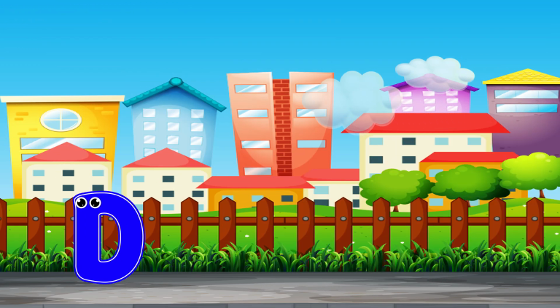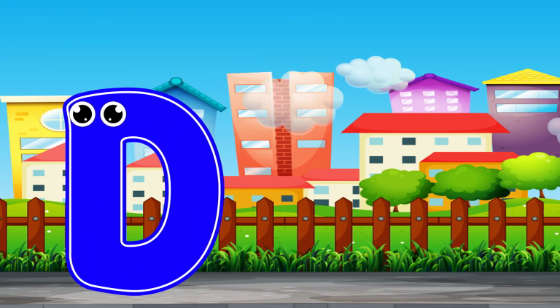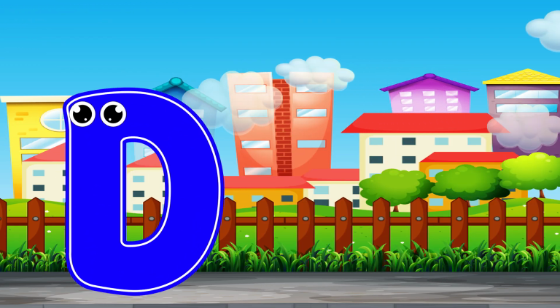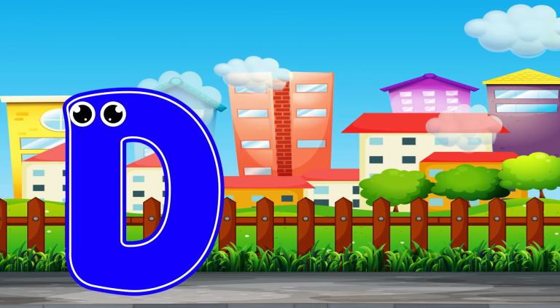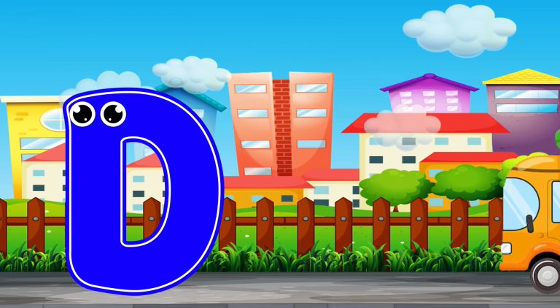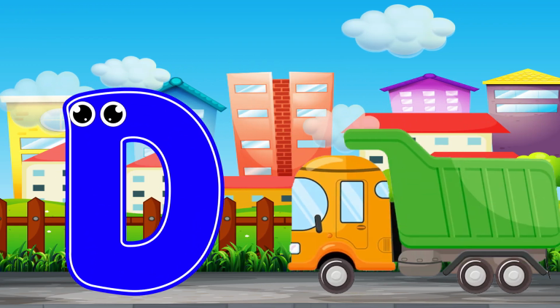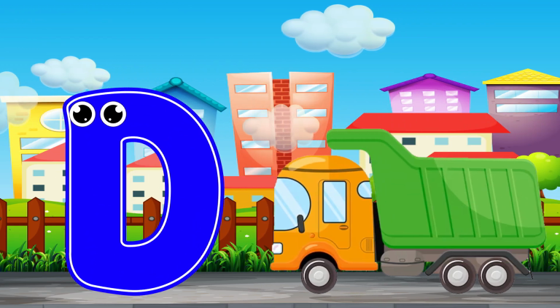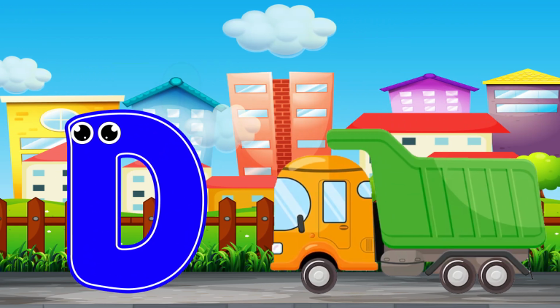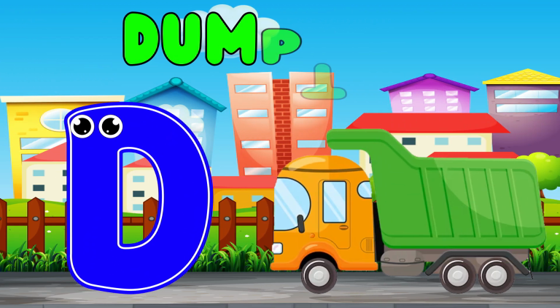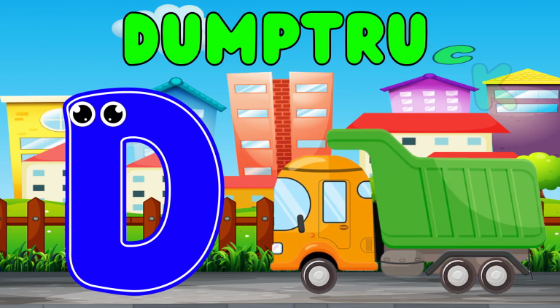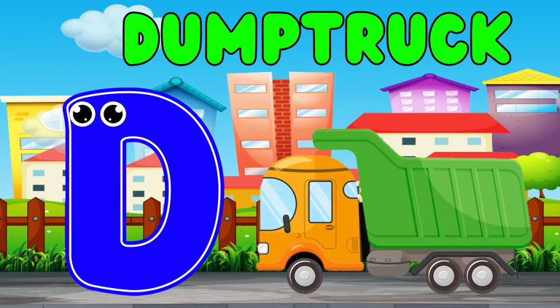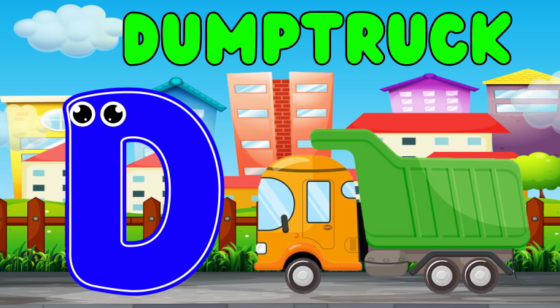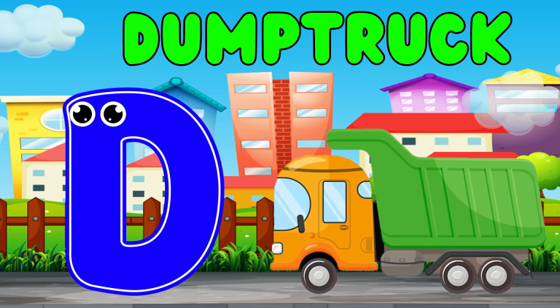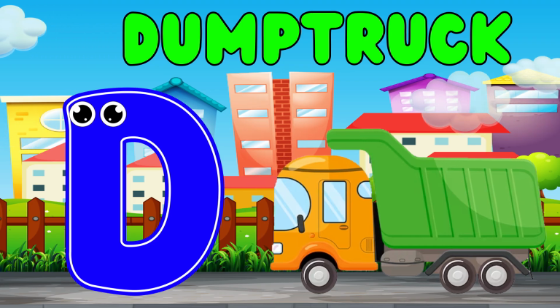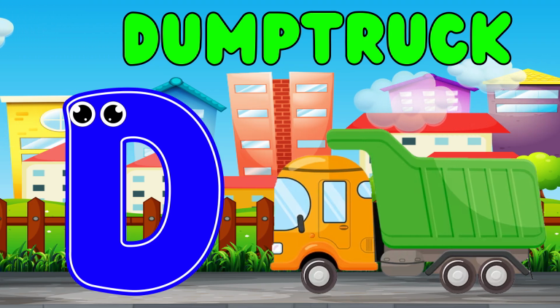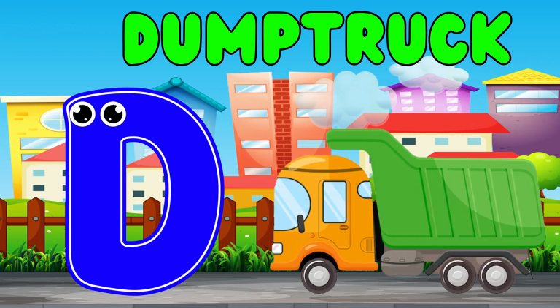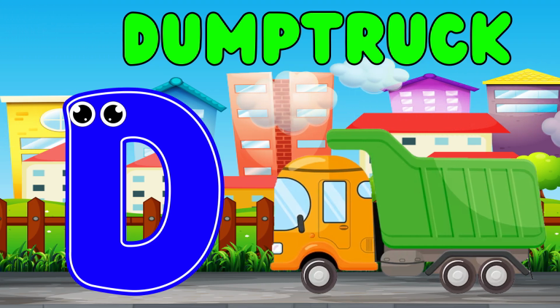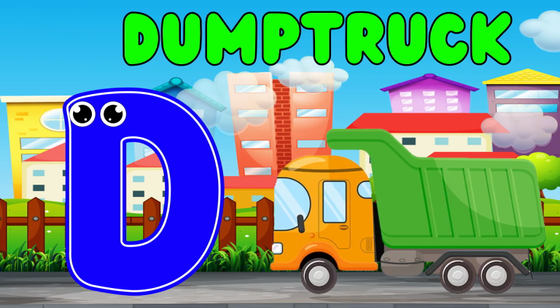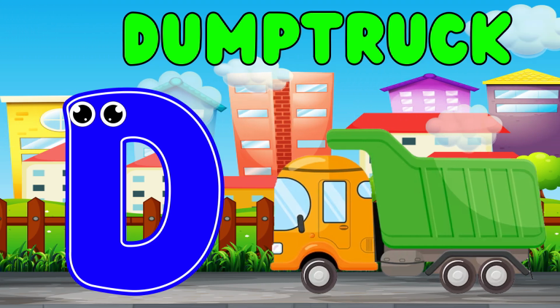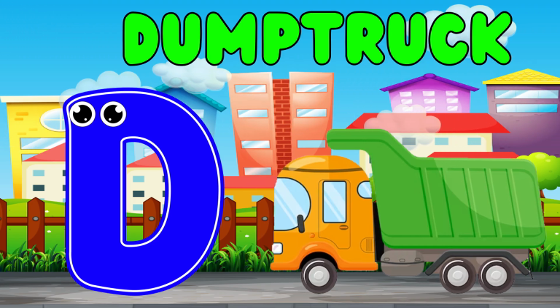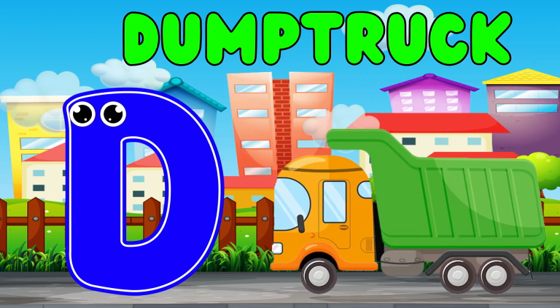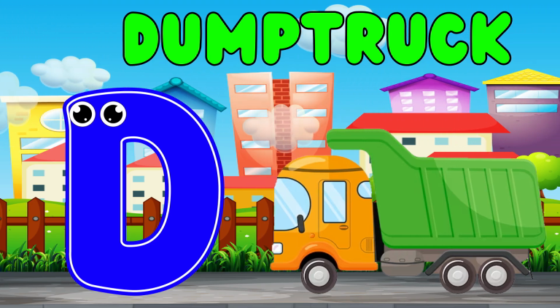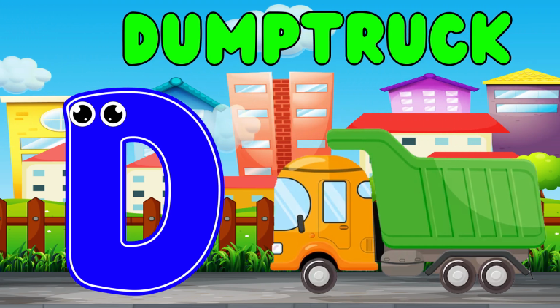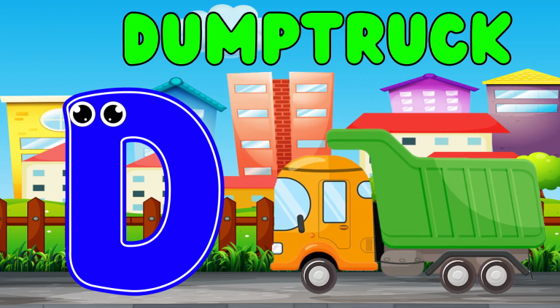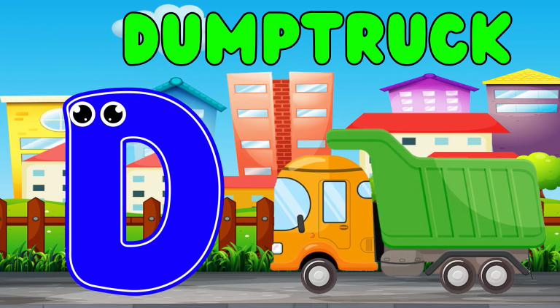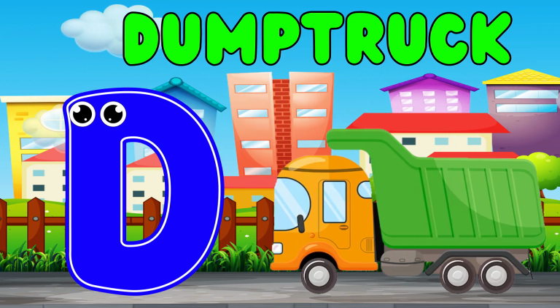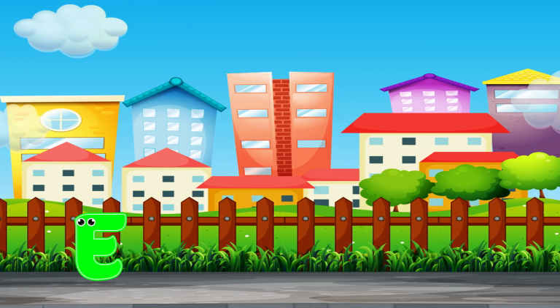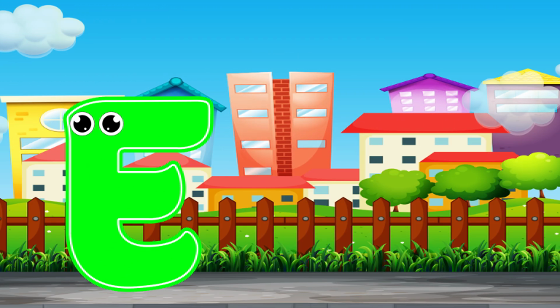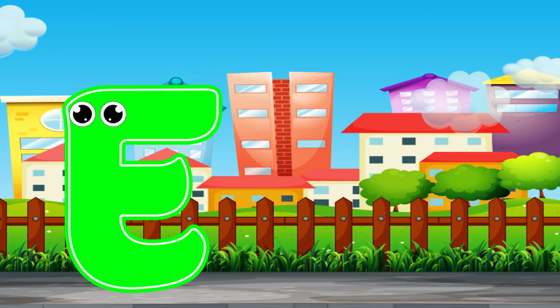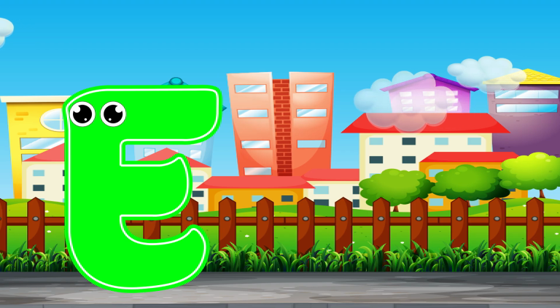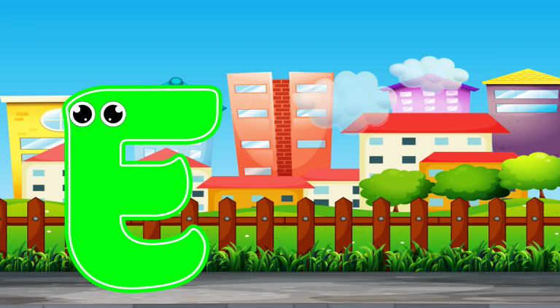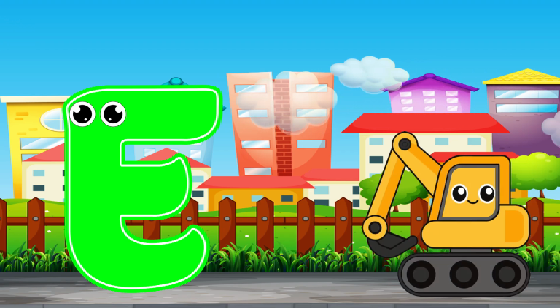D is for dump truck. E is for excavator.